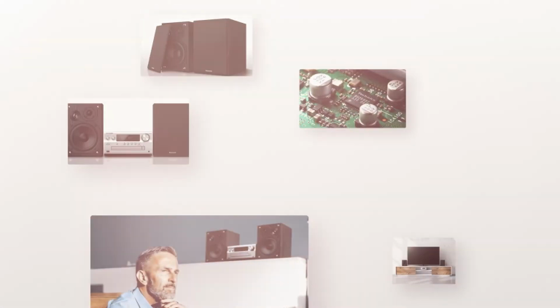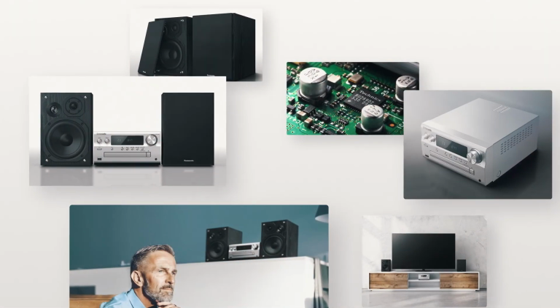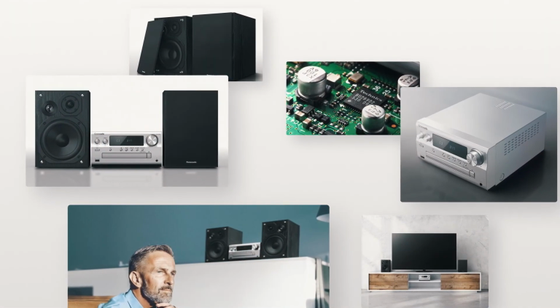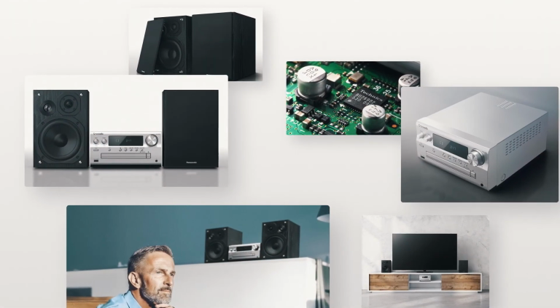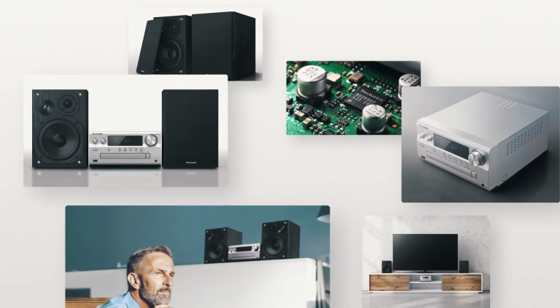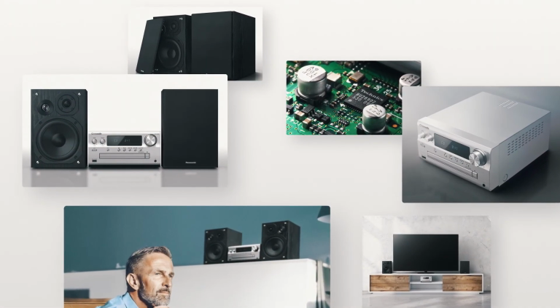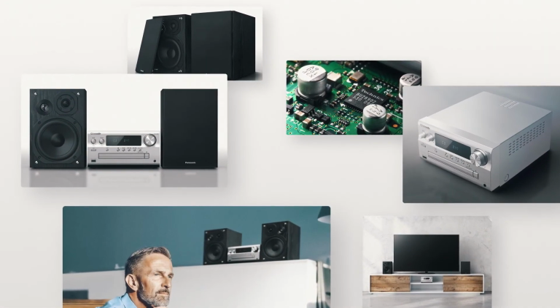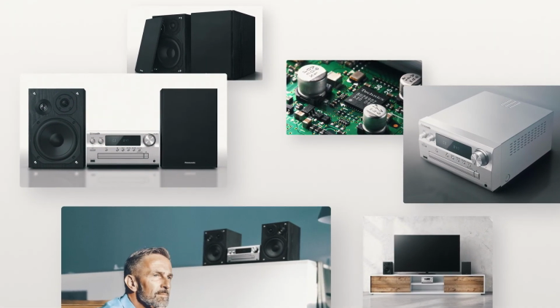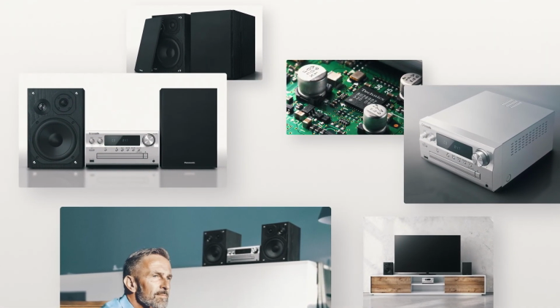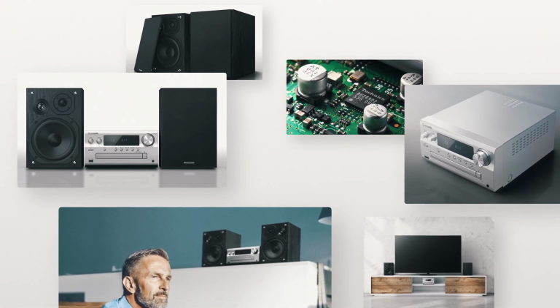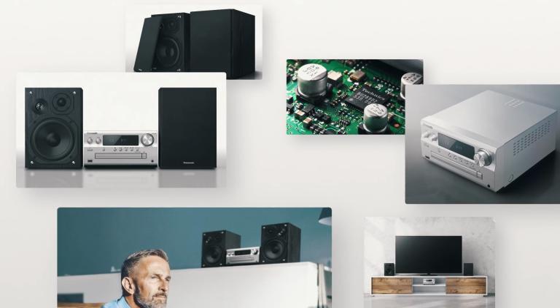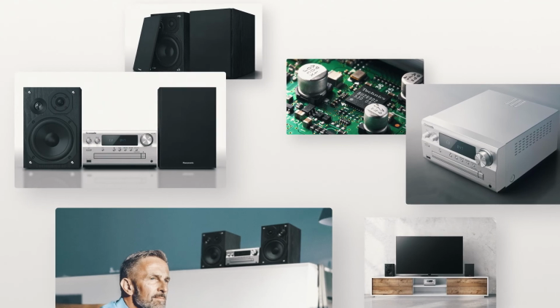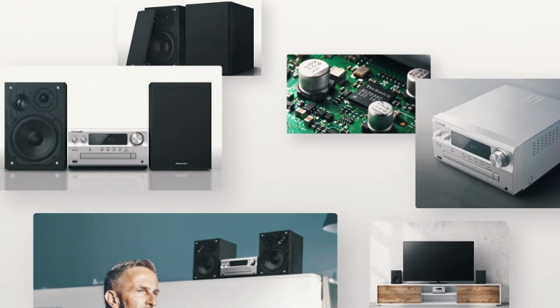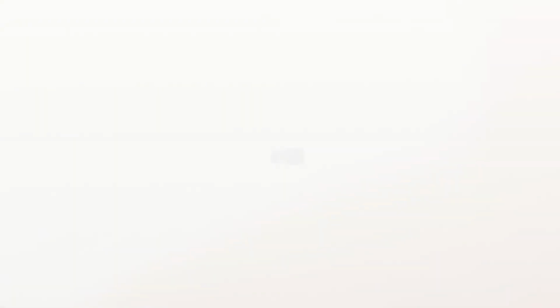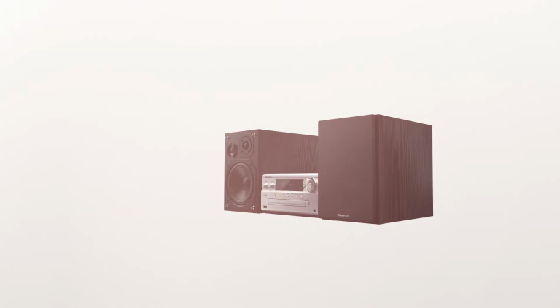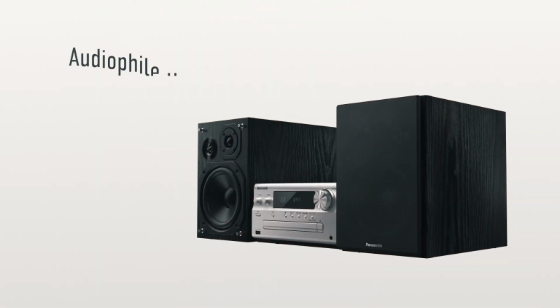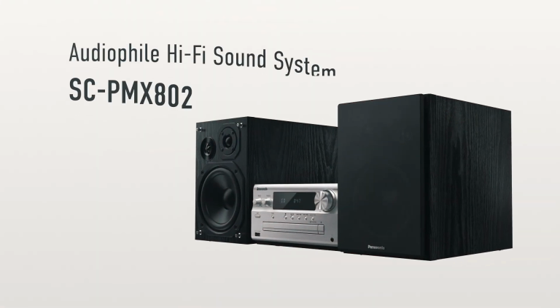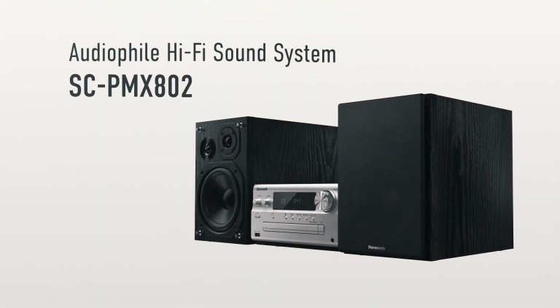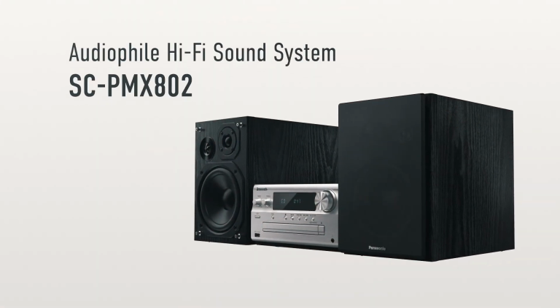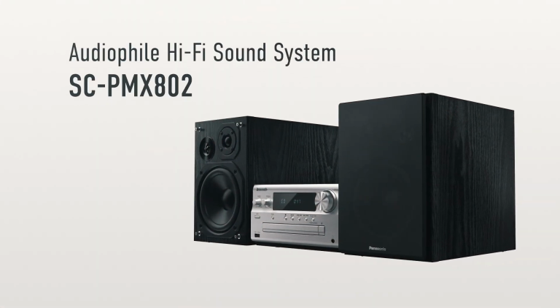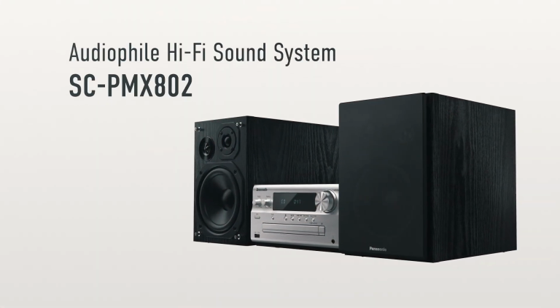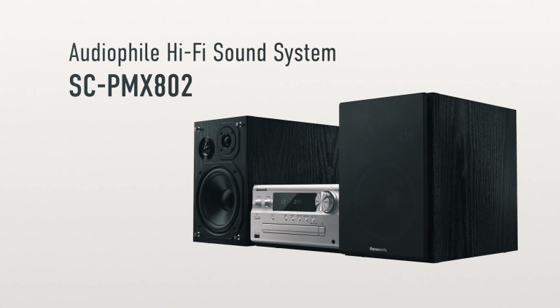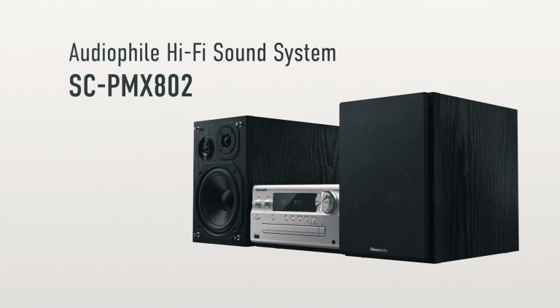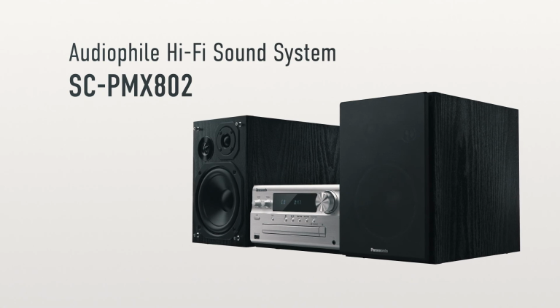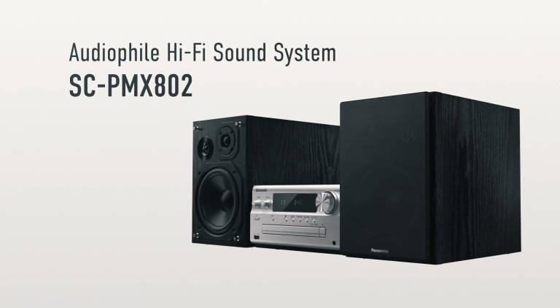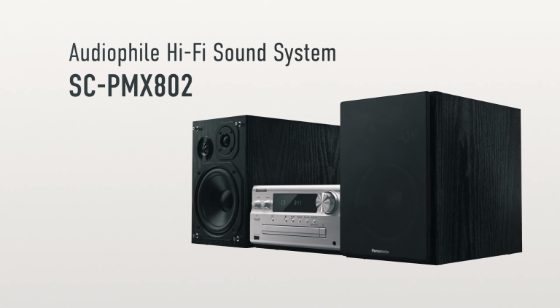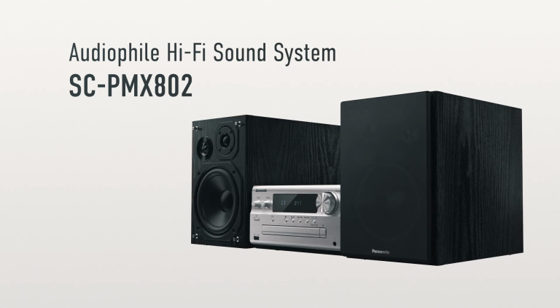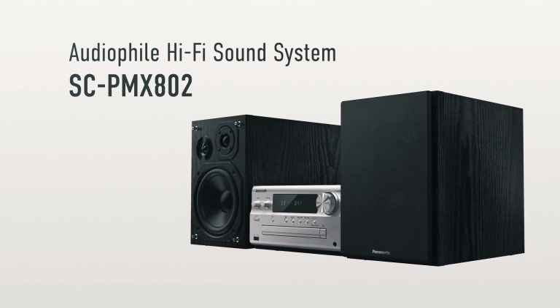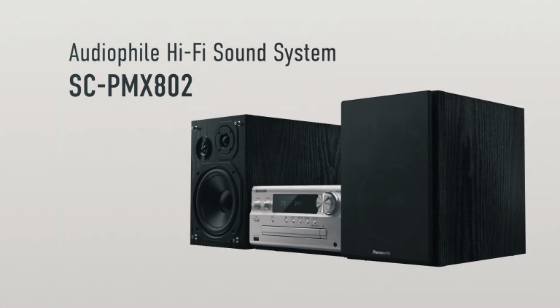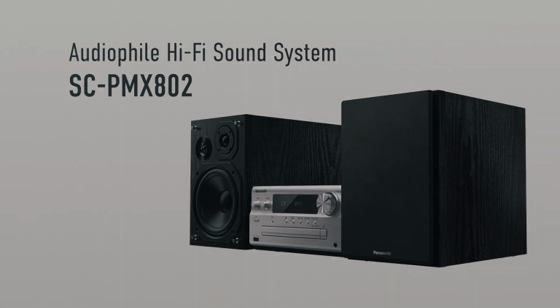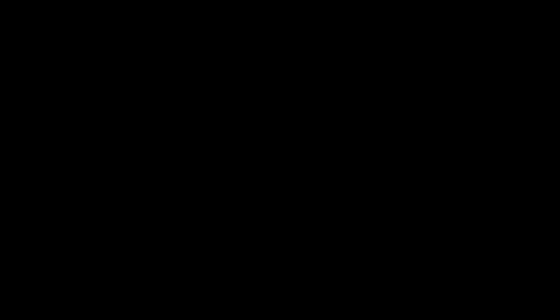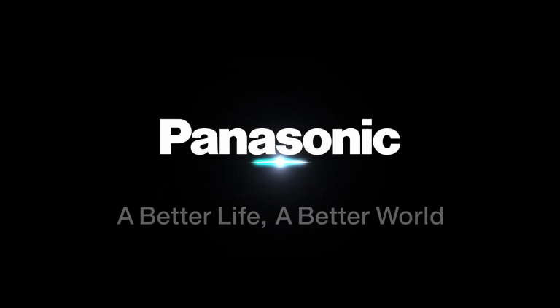The SCP-MX-802 was developed and tuned in close collaboration with Technics to create the finest in the PMX series from Panasonic, bringing you the perfect sonic experience. Panasonic.